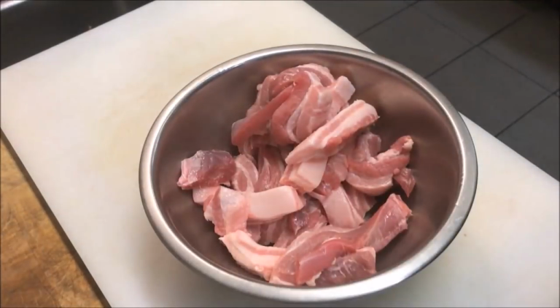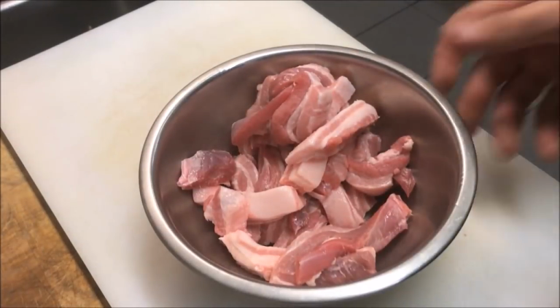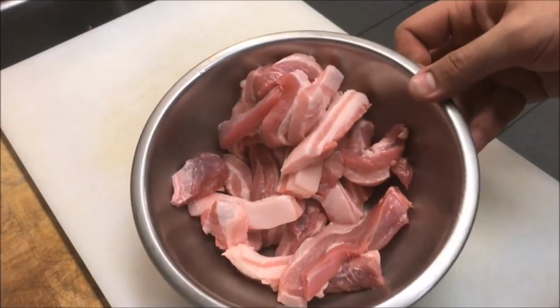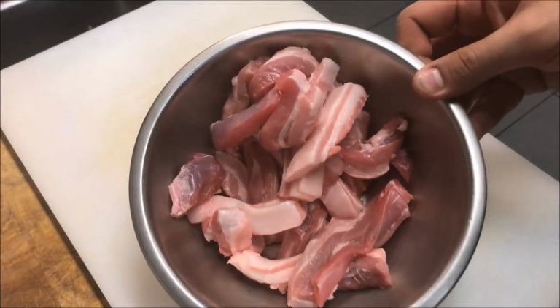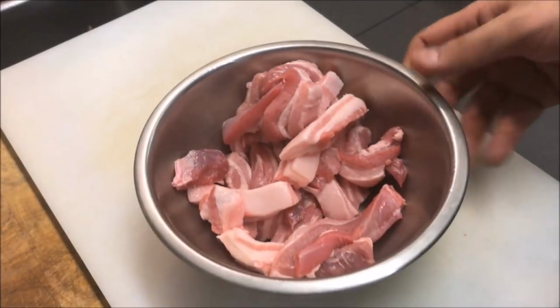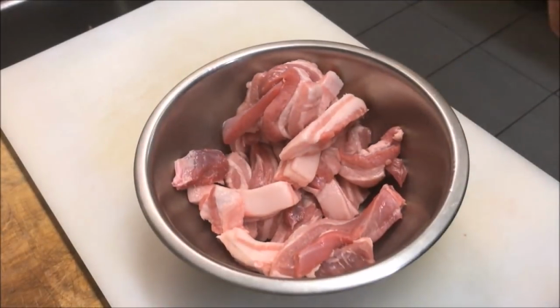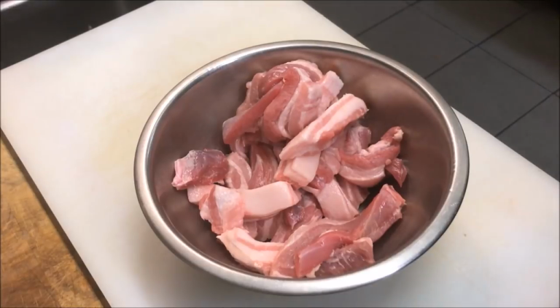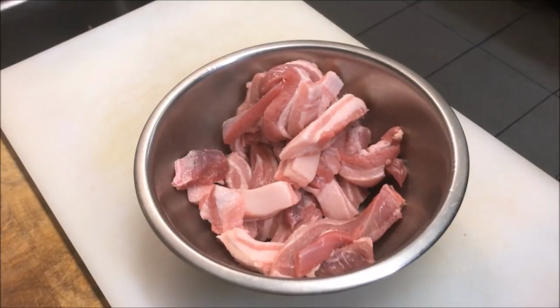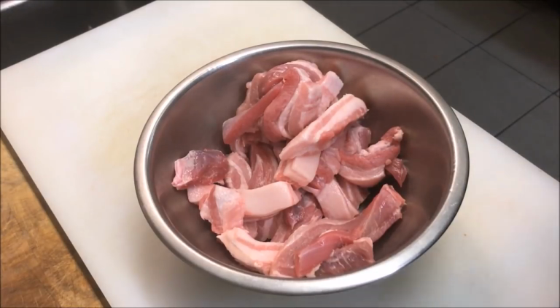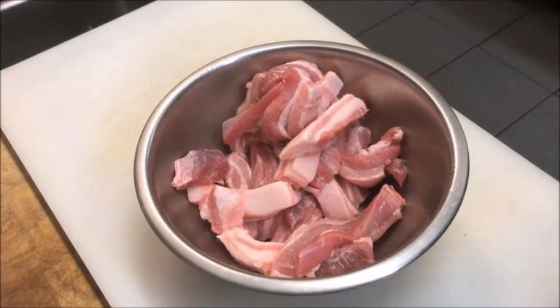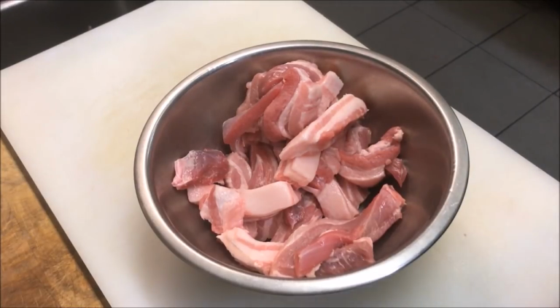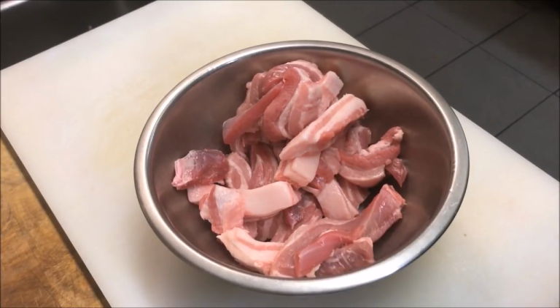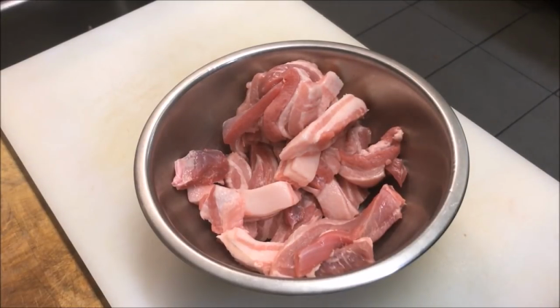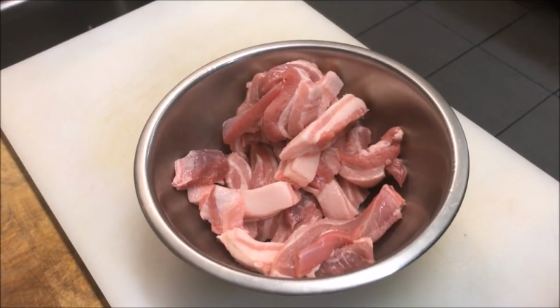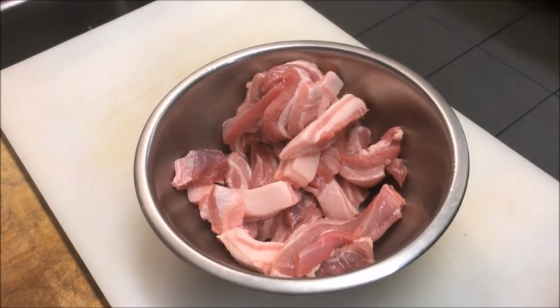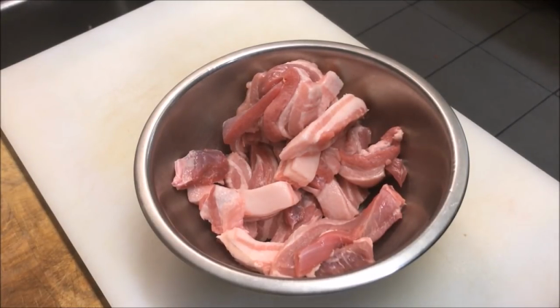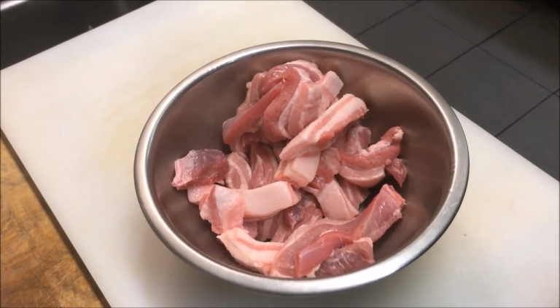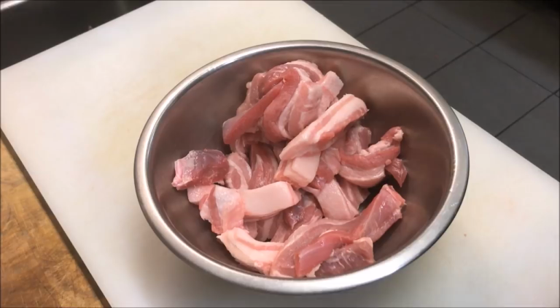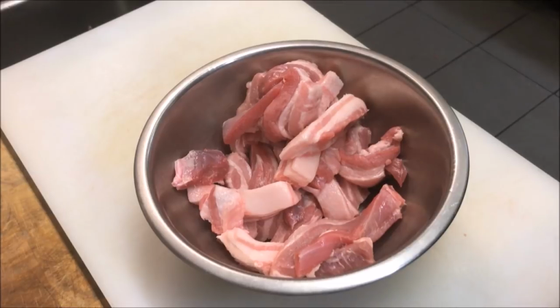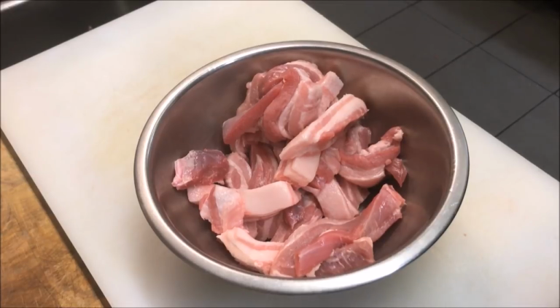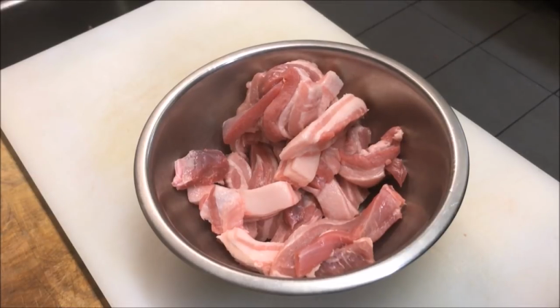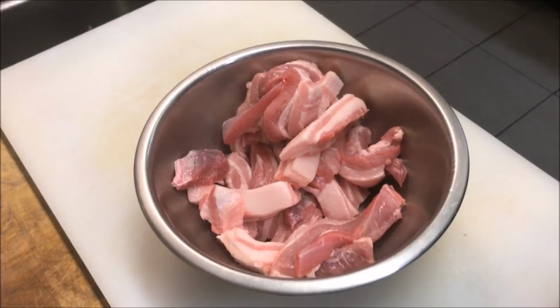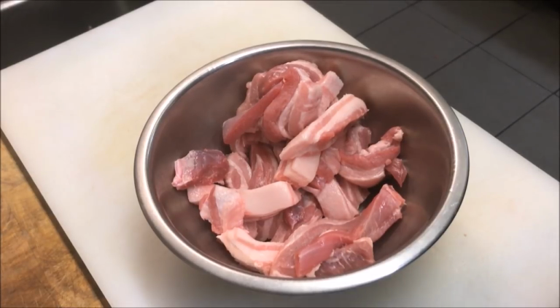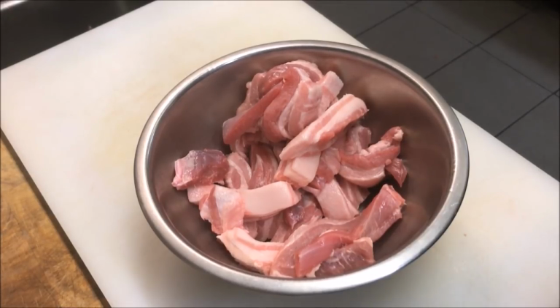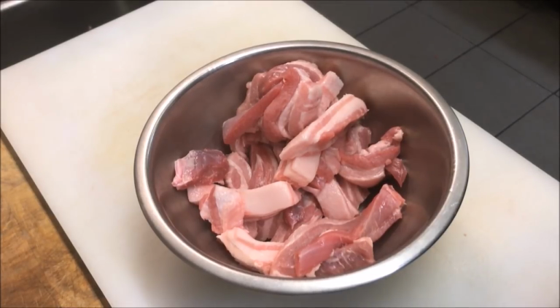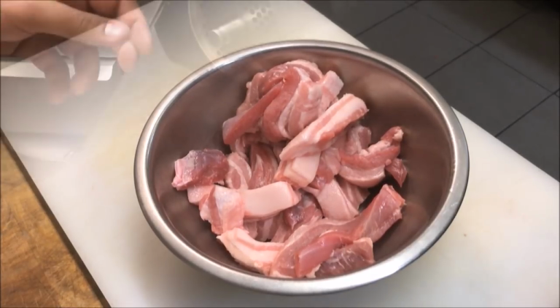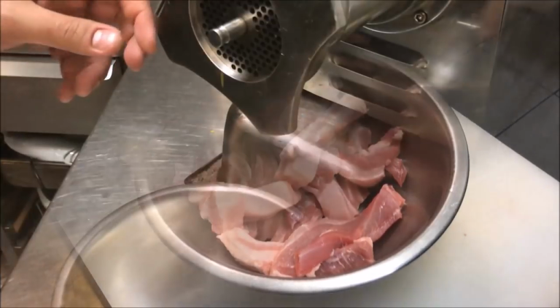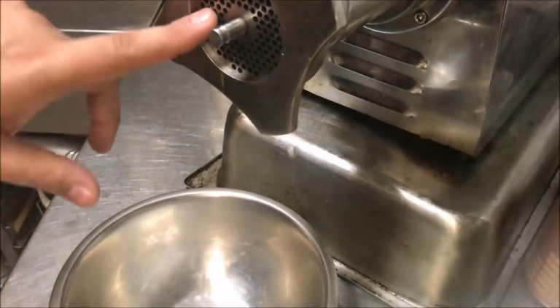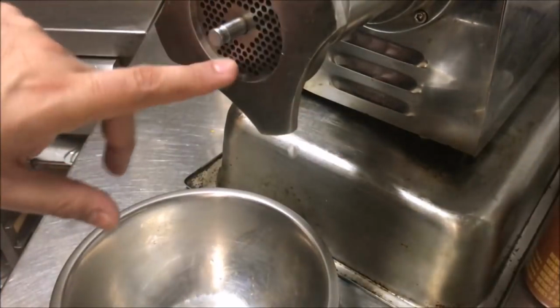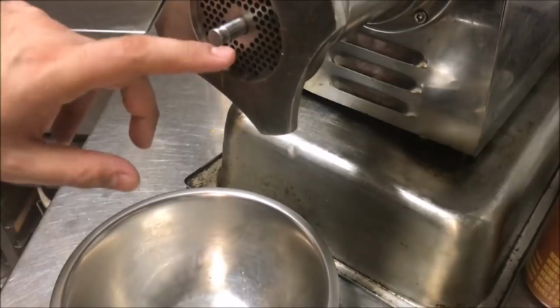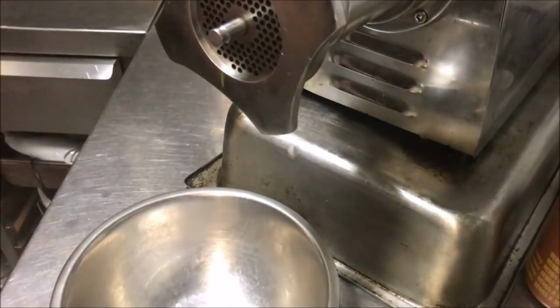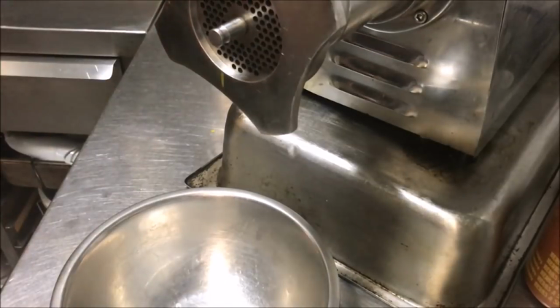You should pretty much end up with boneless meat like that. Now you've got two options: if you have a food processor you can just mince this in there, or if you have a food mincer I'm just going to use that. We want to use a fine attachment for this.